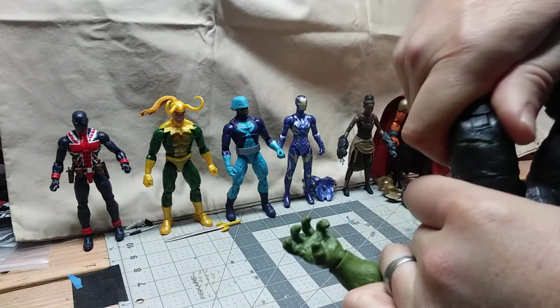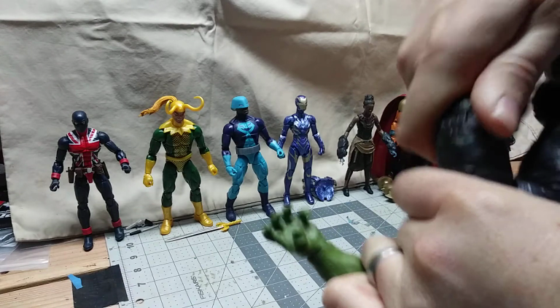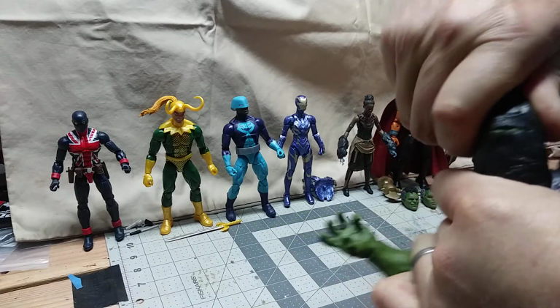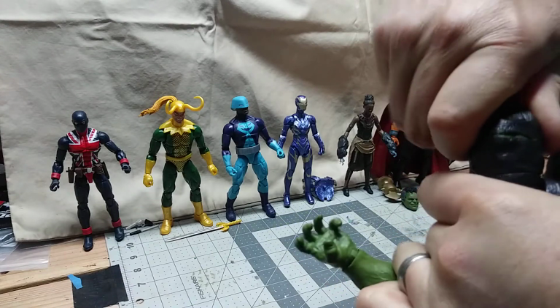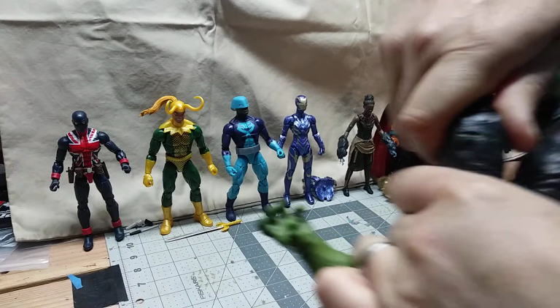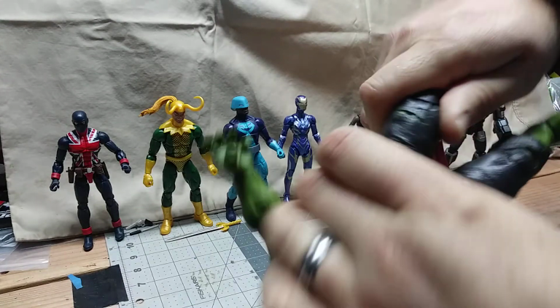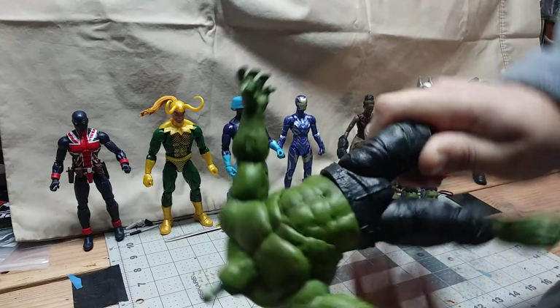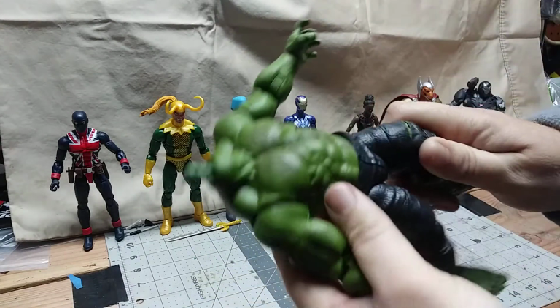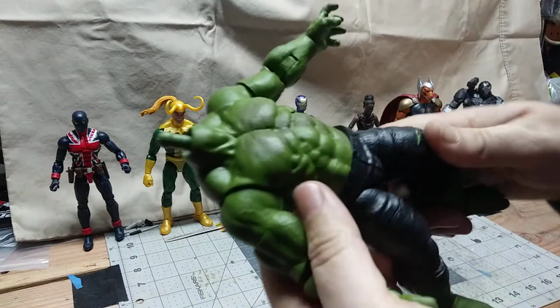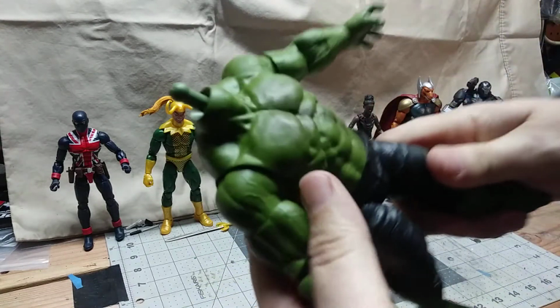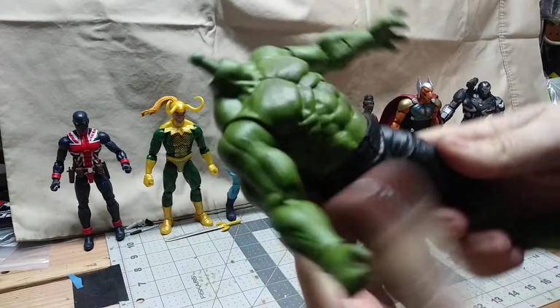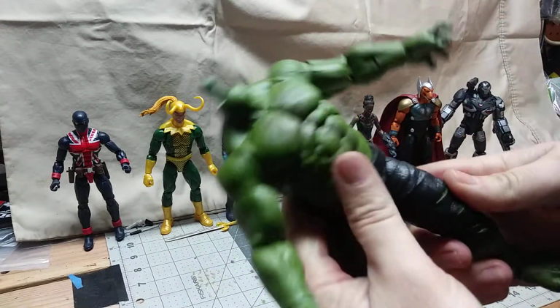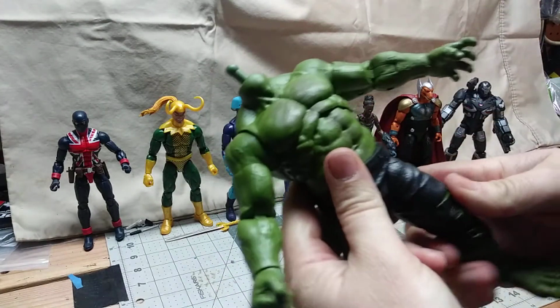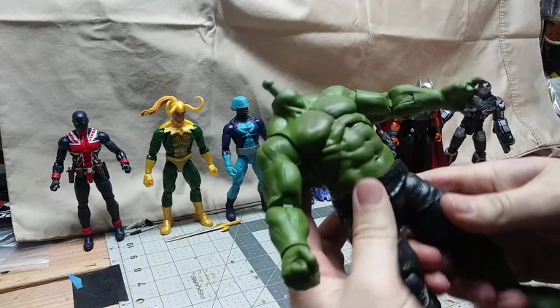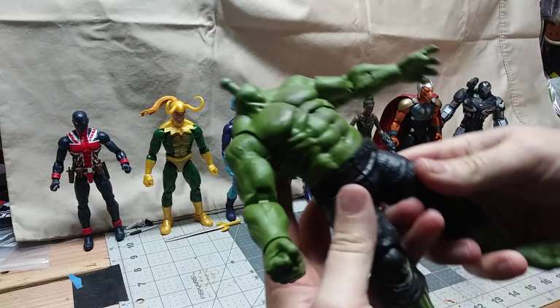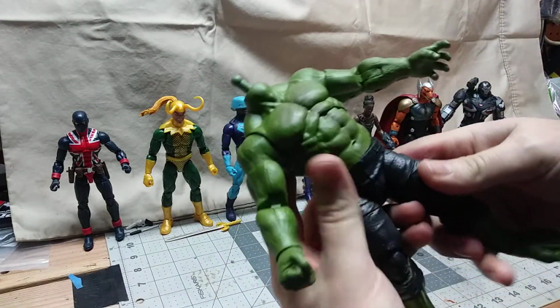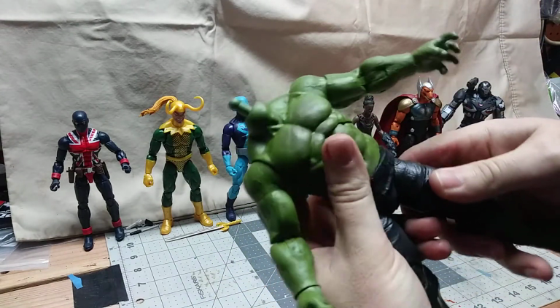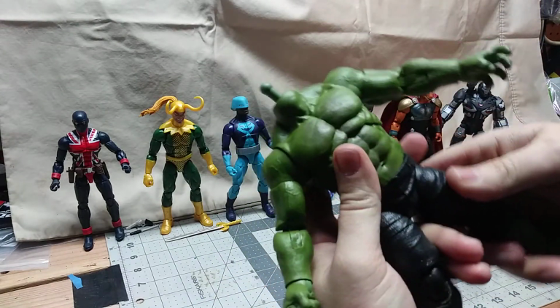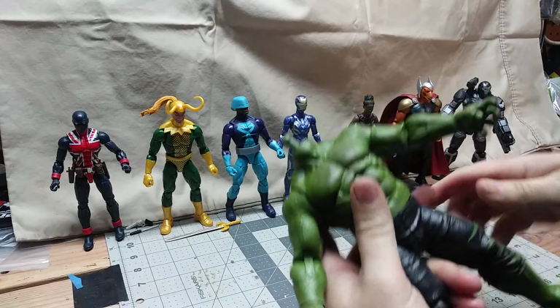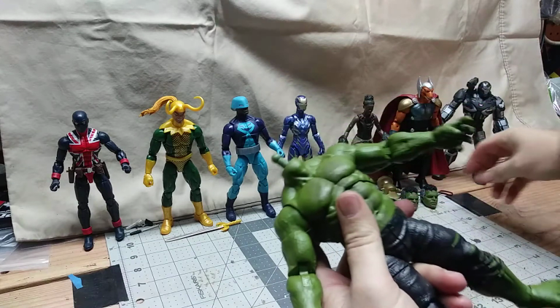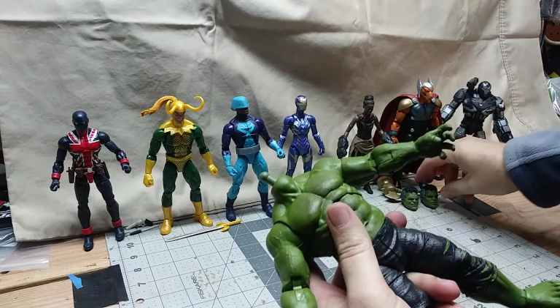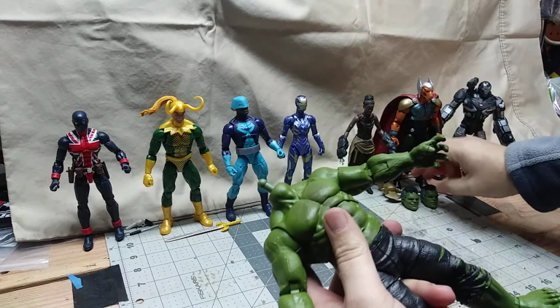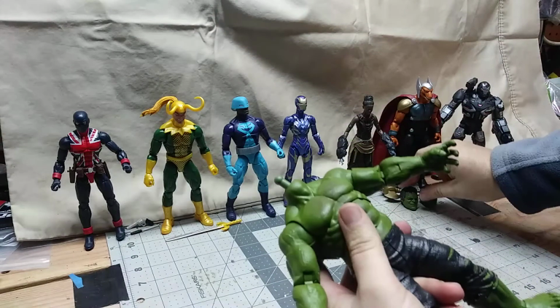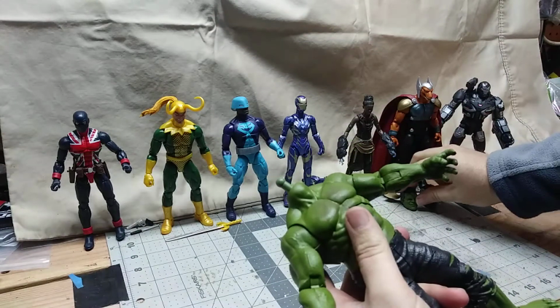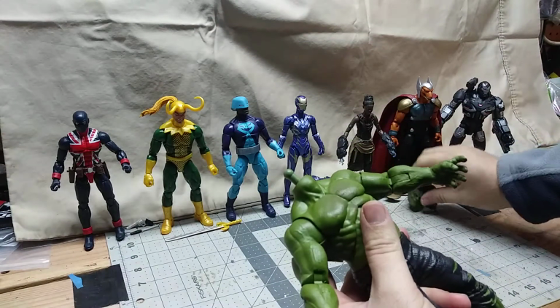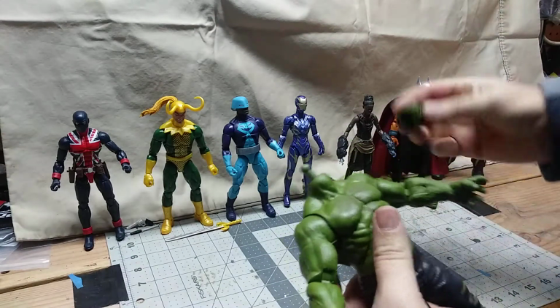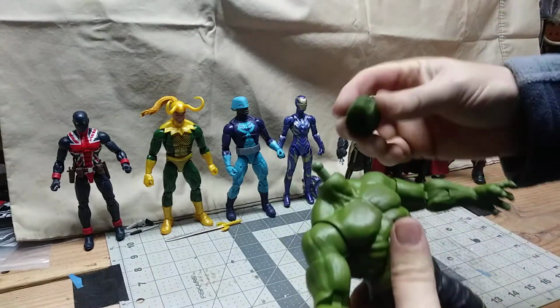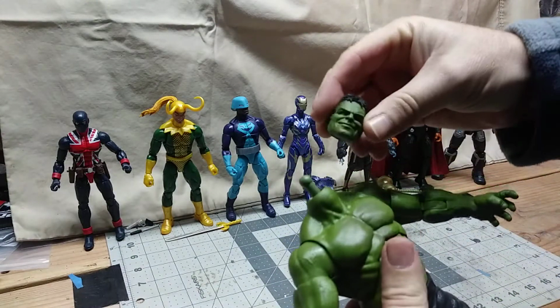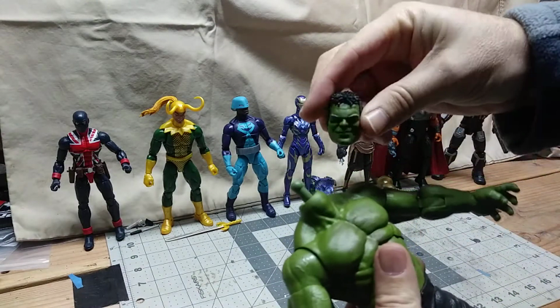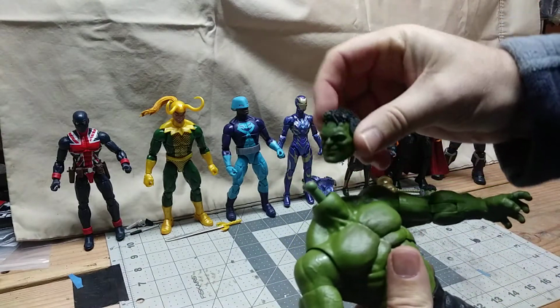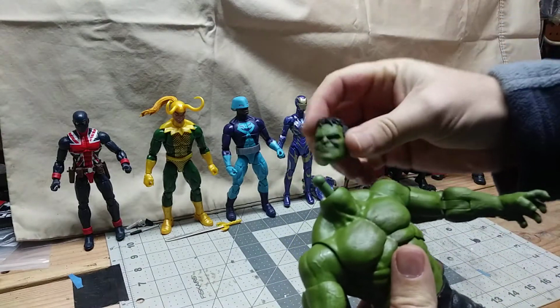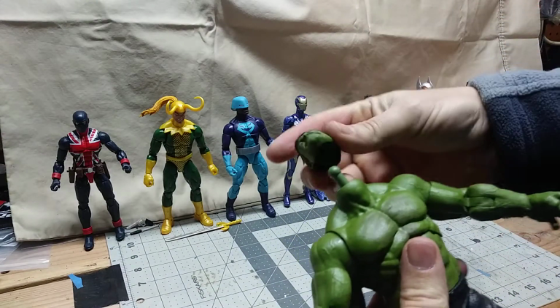There we go. That's in there pretty good. It's almost a Hulk. I think we're gonna go with the Smirk face — going with the Smirk face.